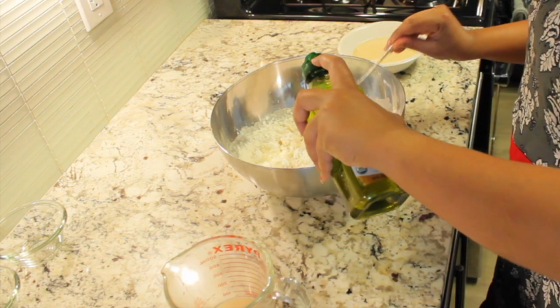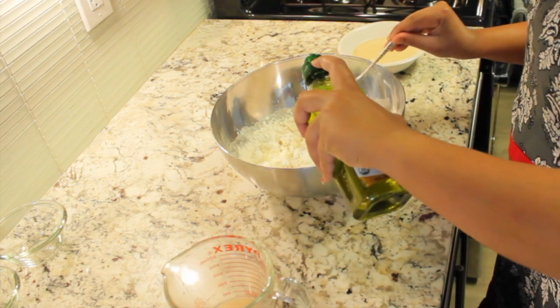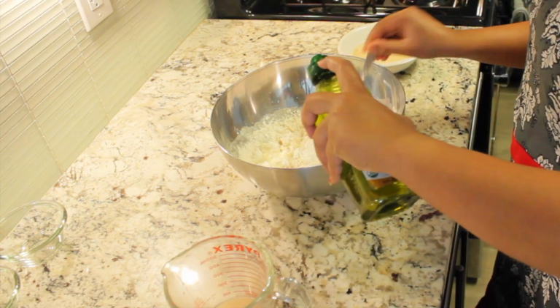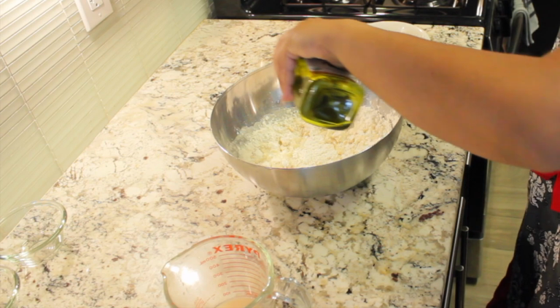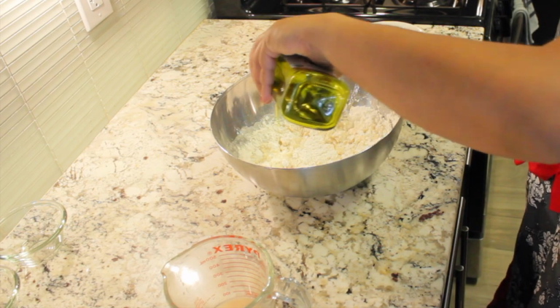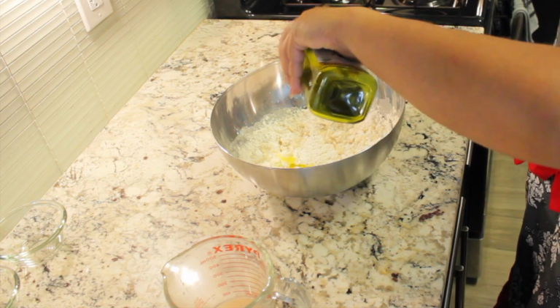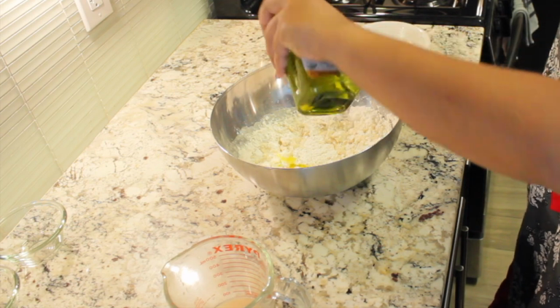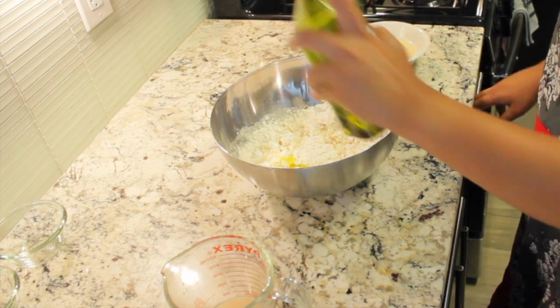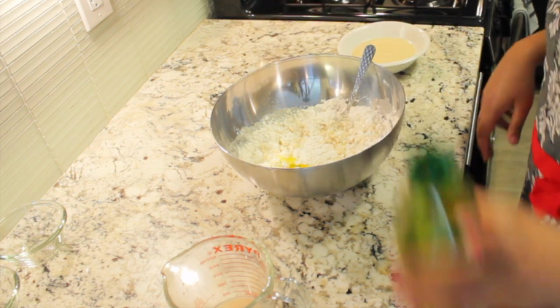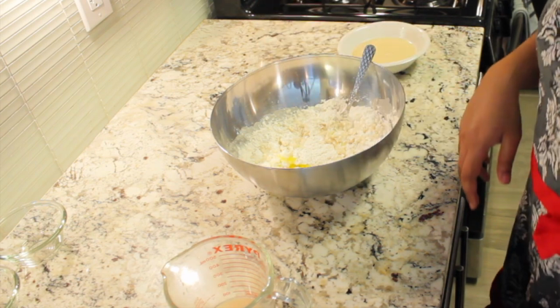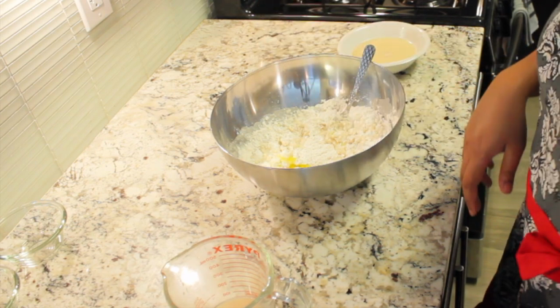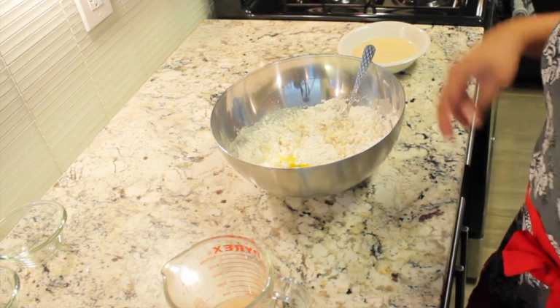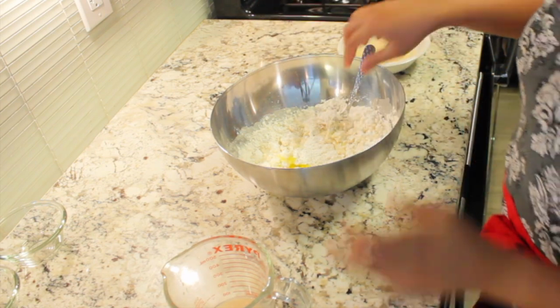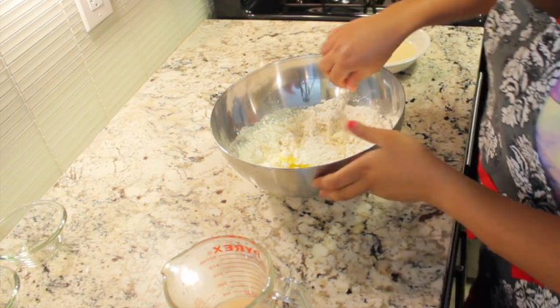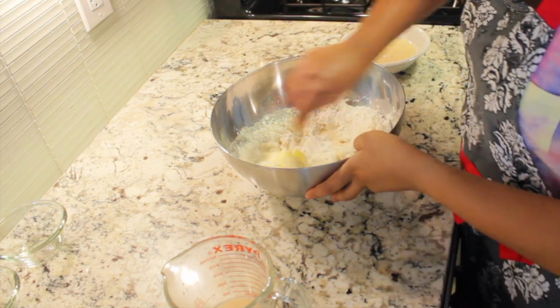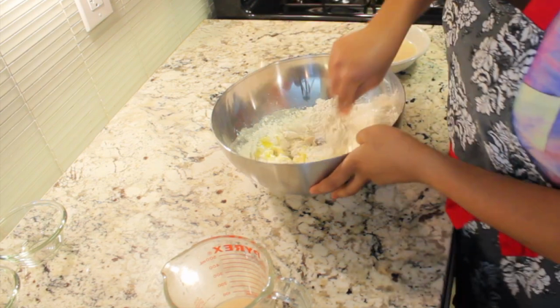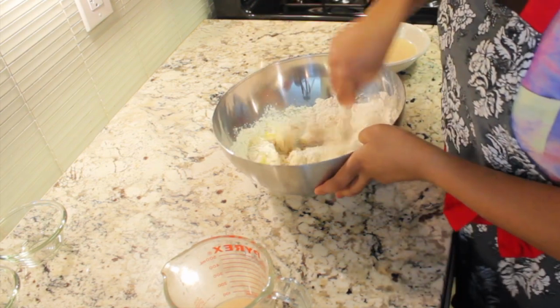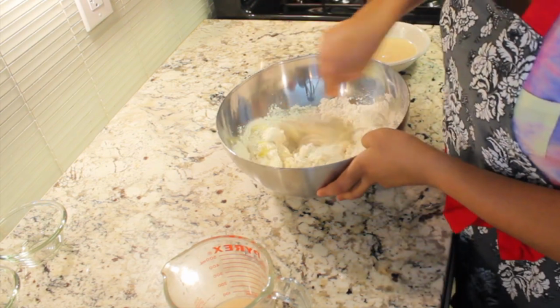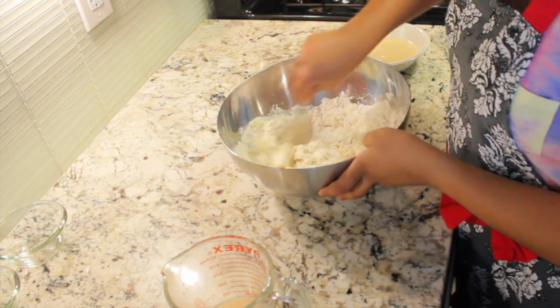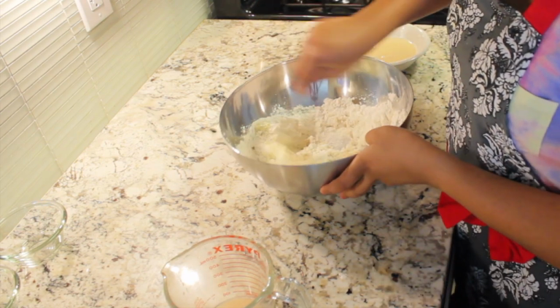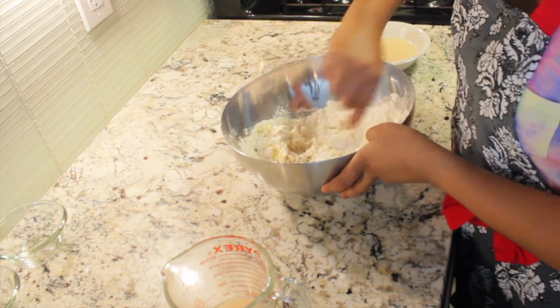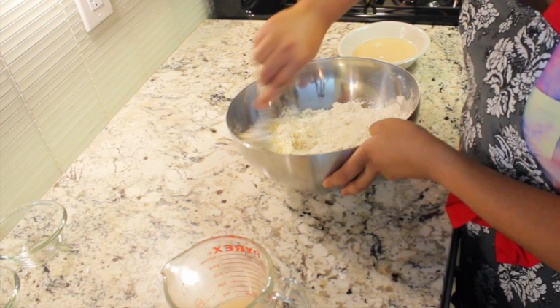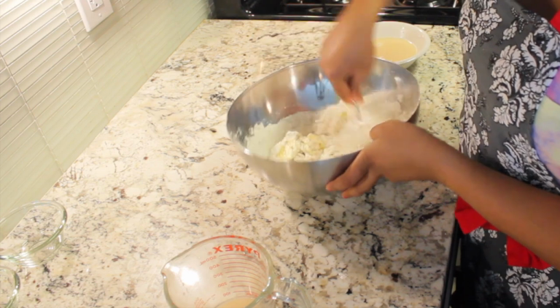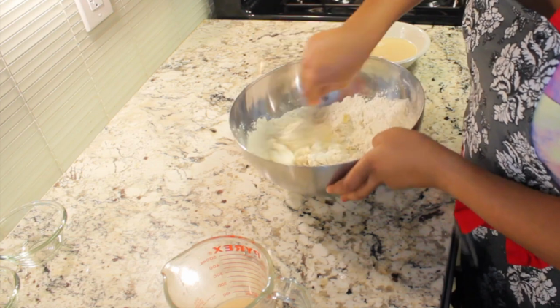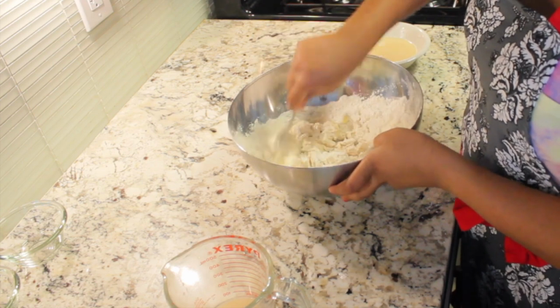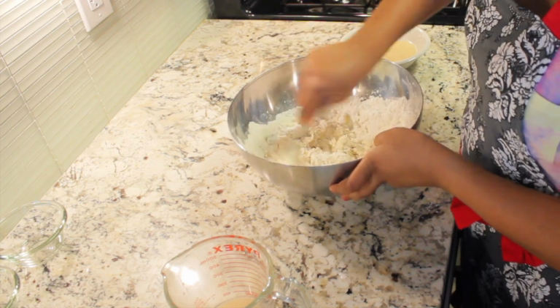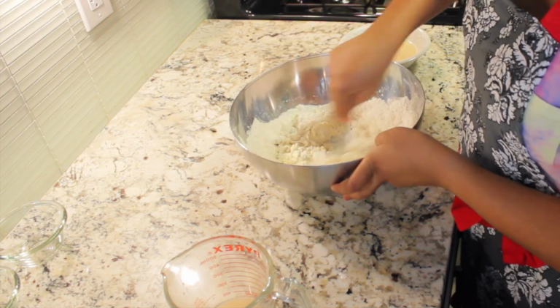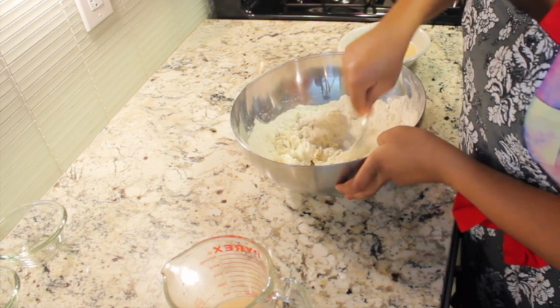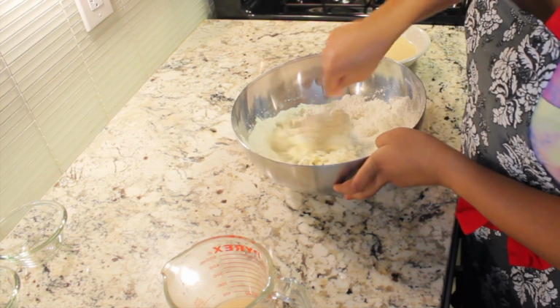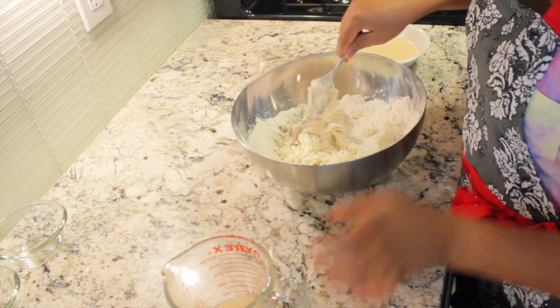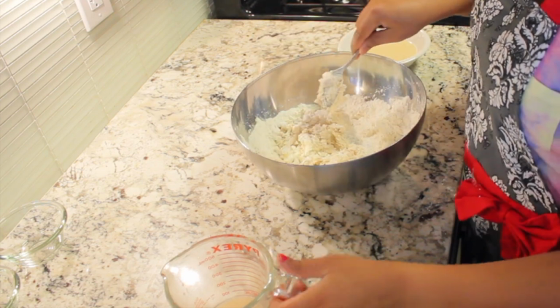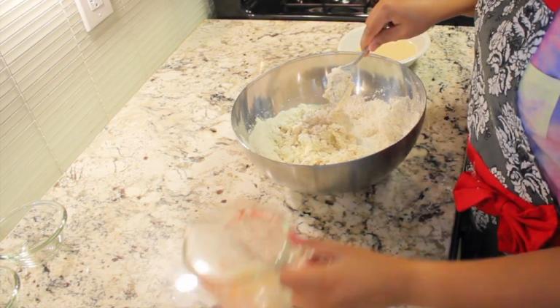As you are kneading the dough, the dough will get sticky, so I just suggest you to add some oil on your palms so the process will get easy.